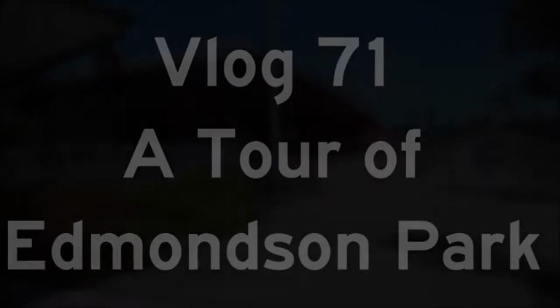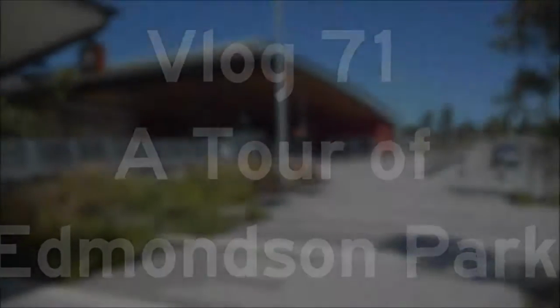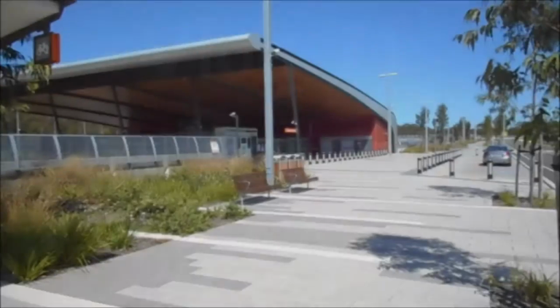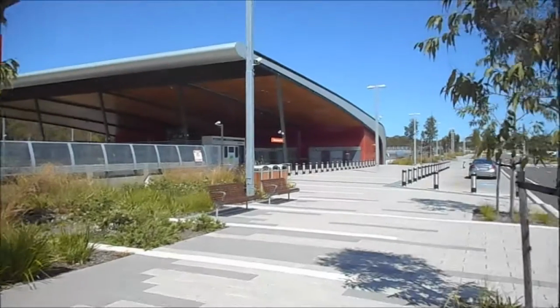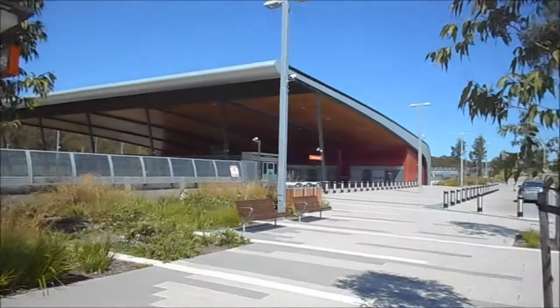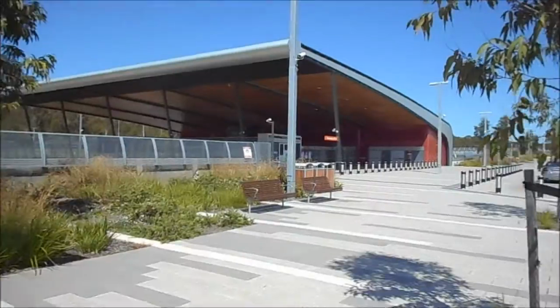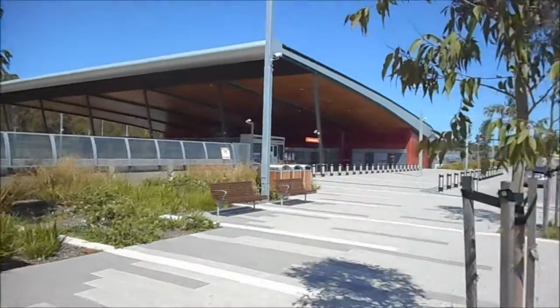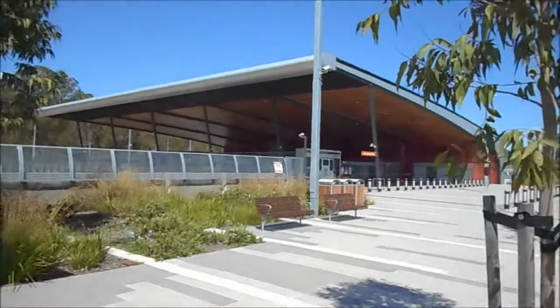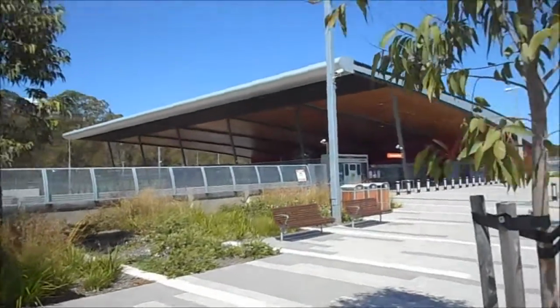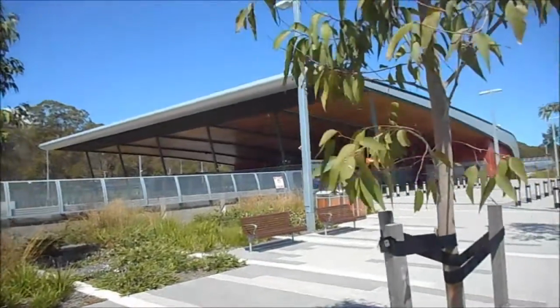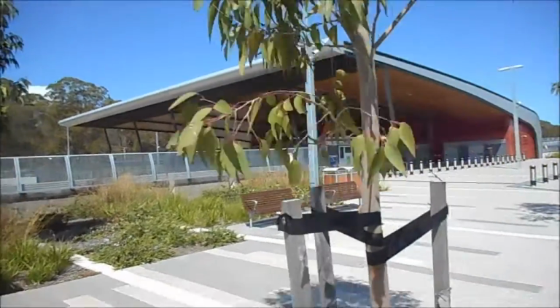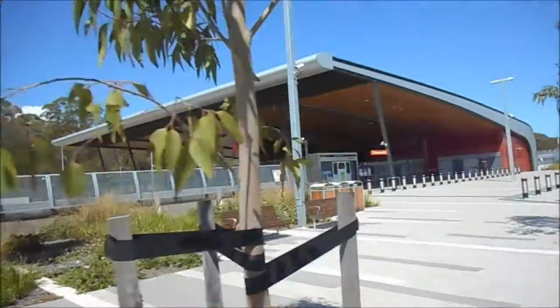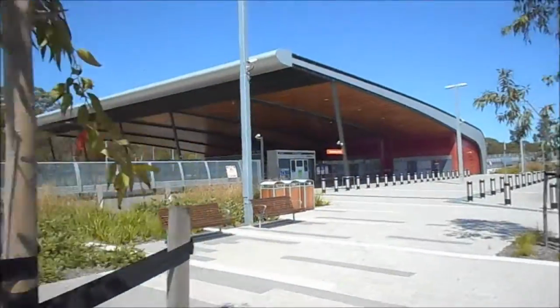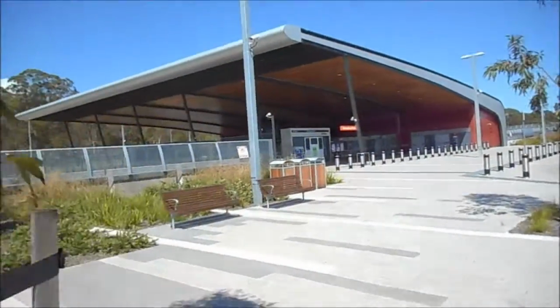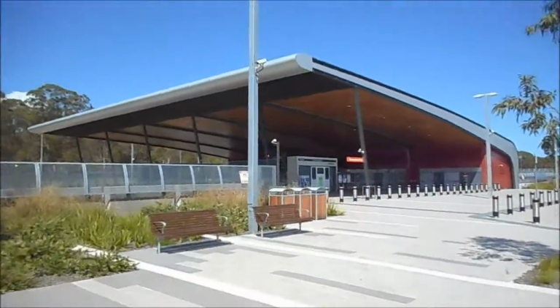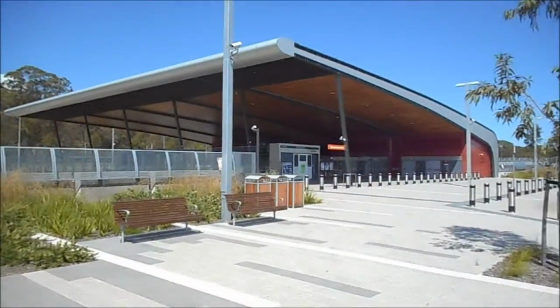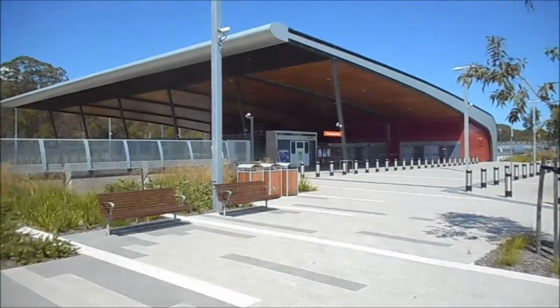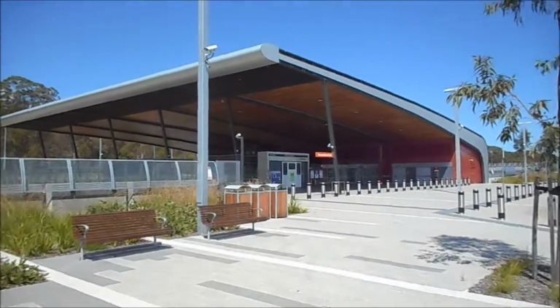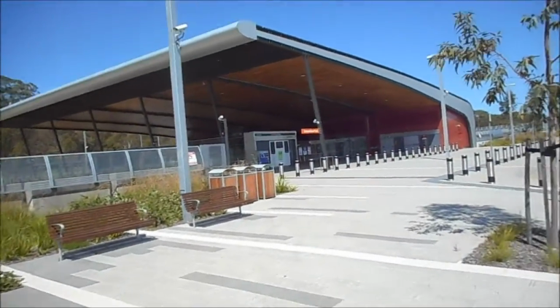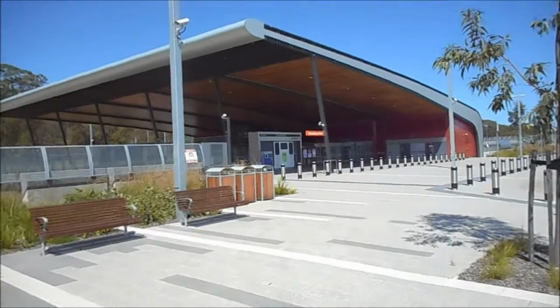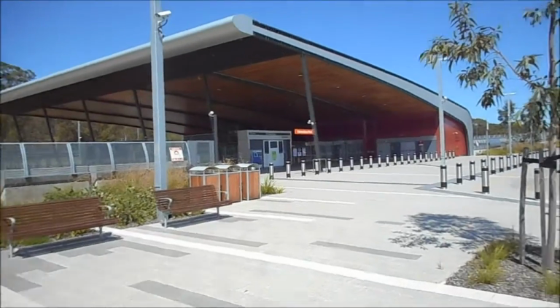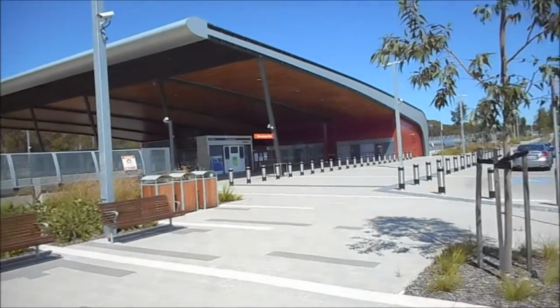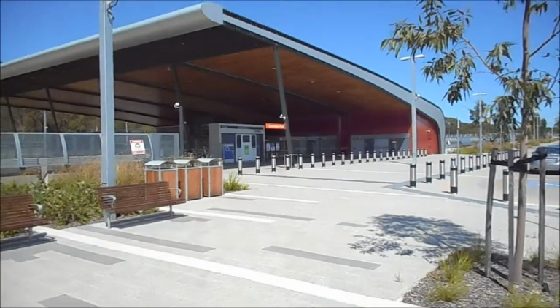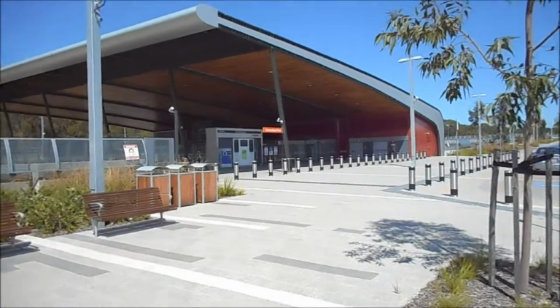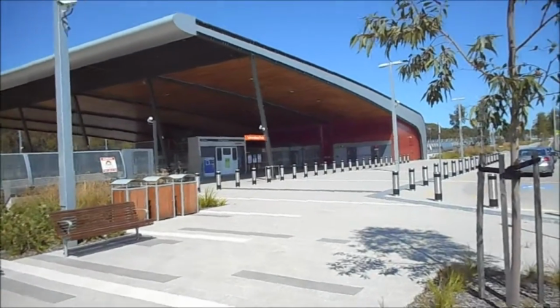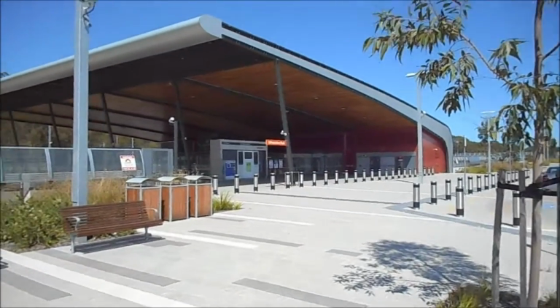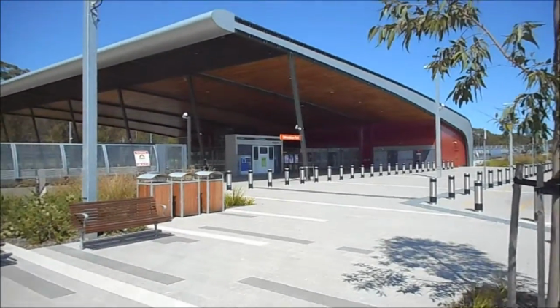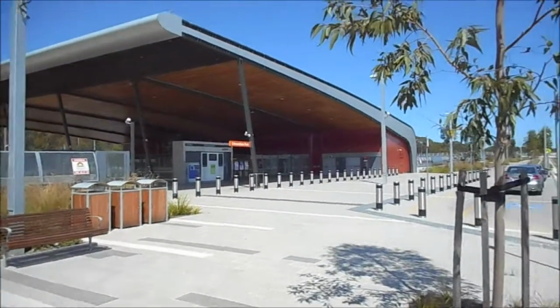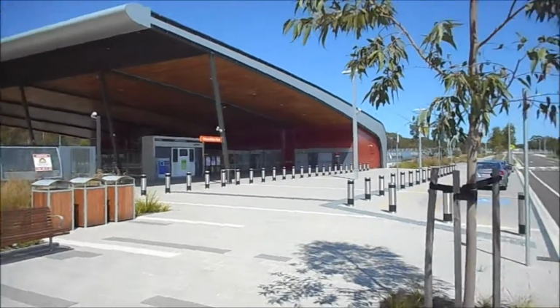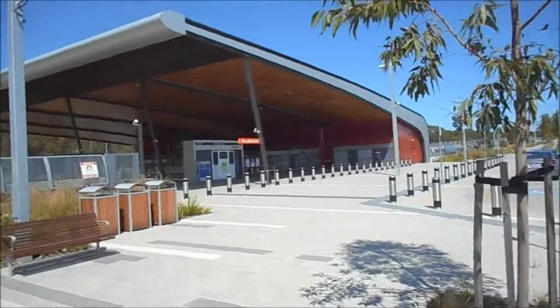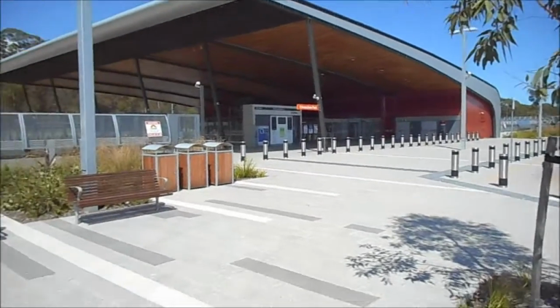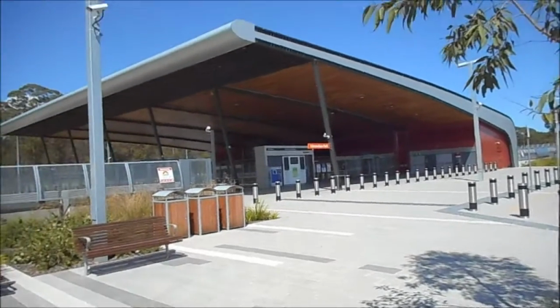Hello and welcome to Paul's Train Vlogs. I'm Paul White. Today I want to give you guys a quick tour of Edmonton Park Station Concourse, today being Monday the 8th of February 2016.